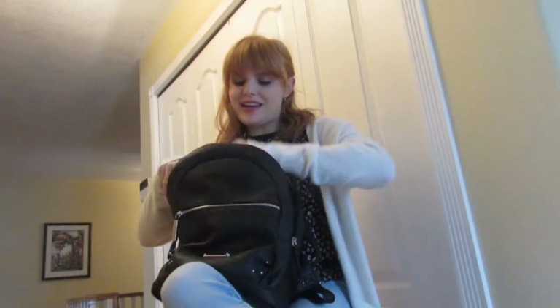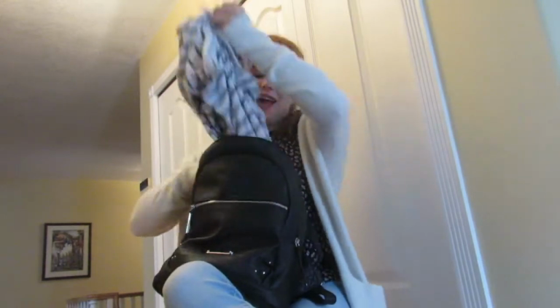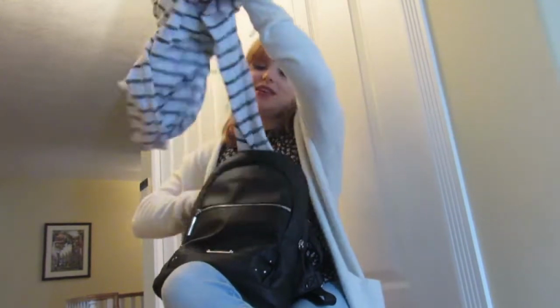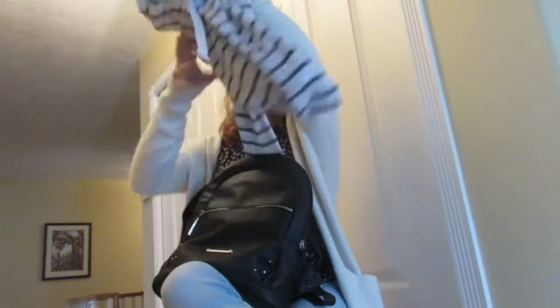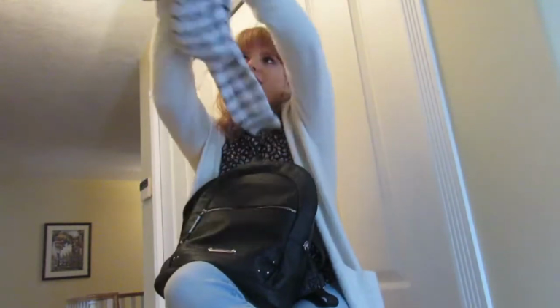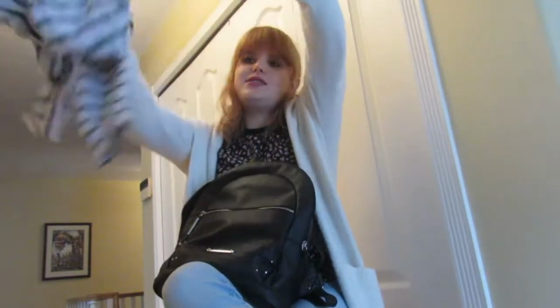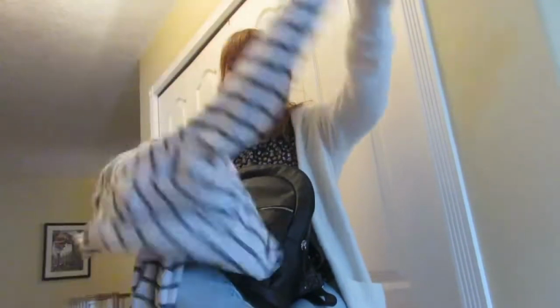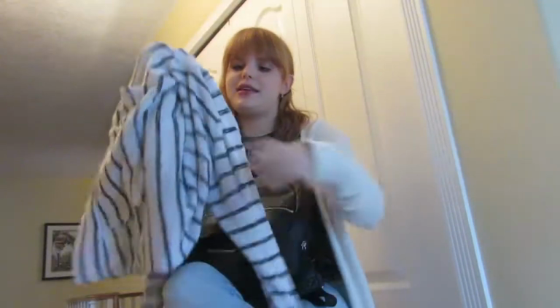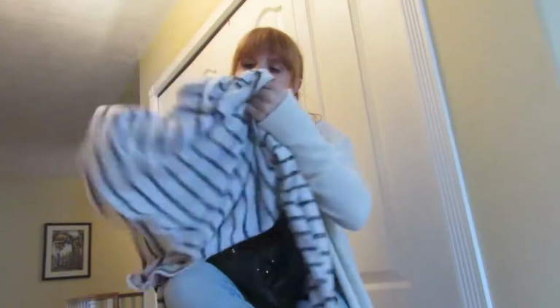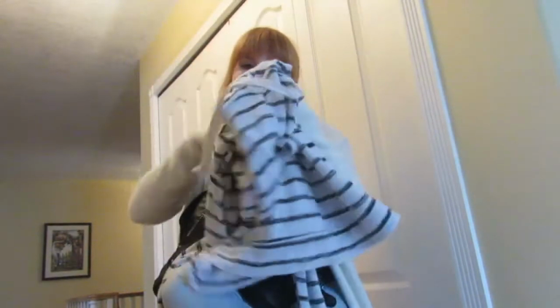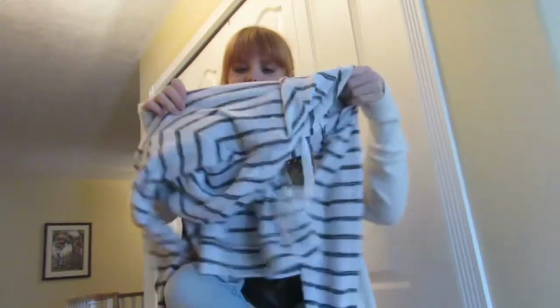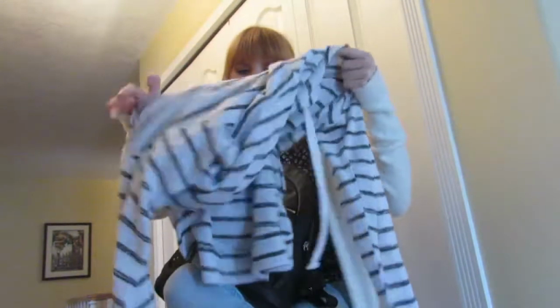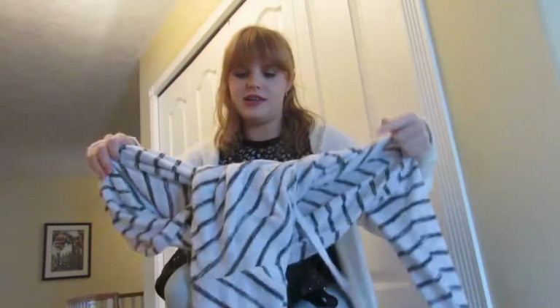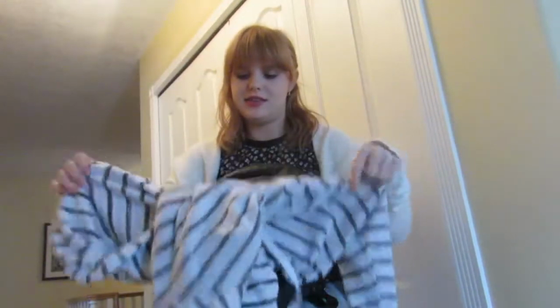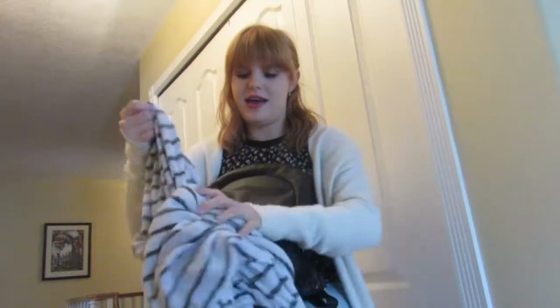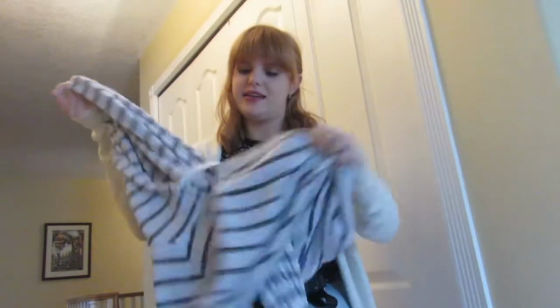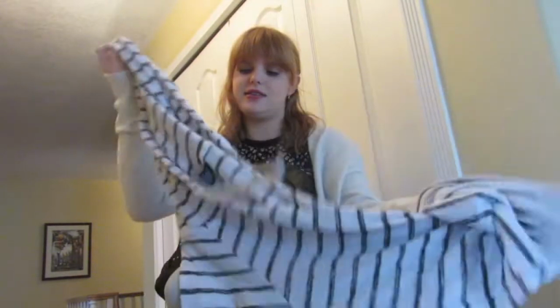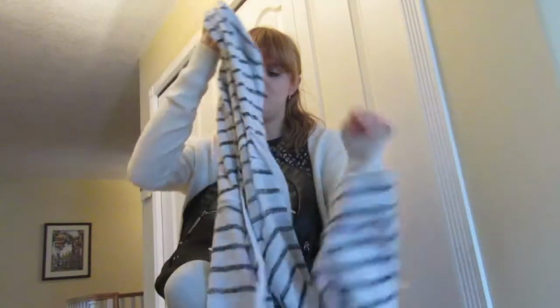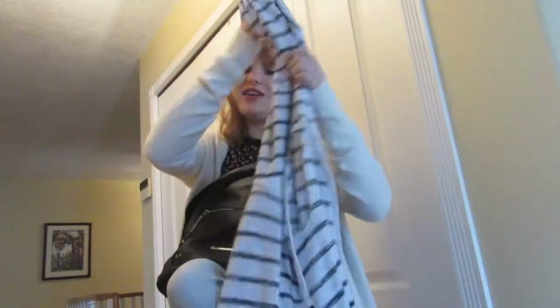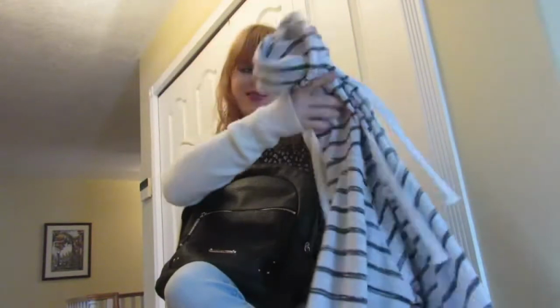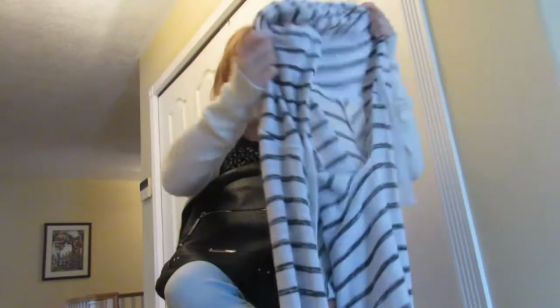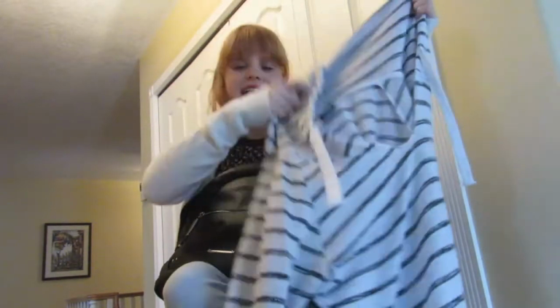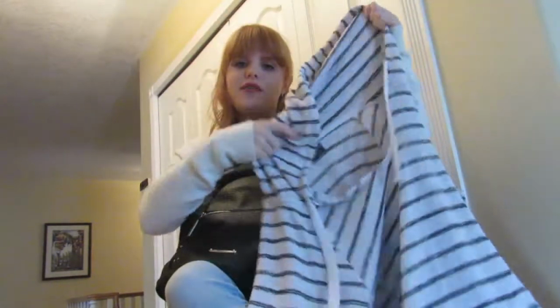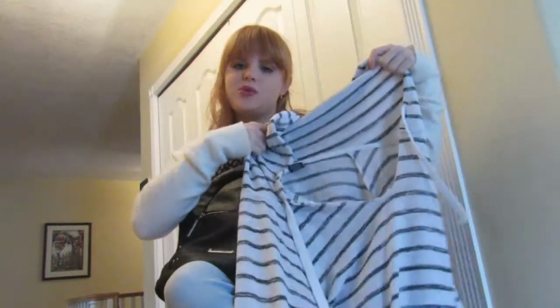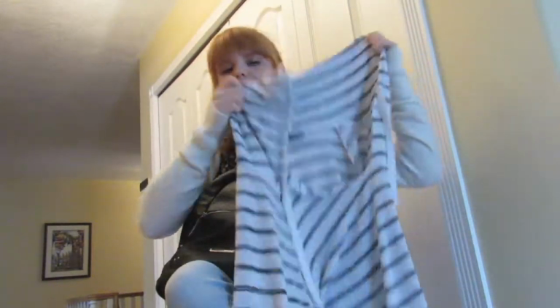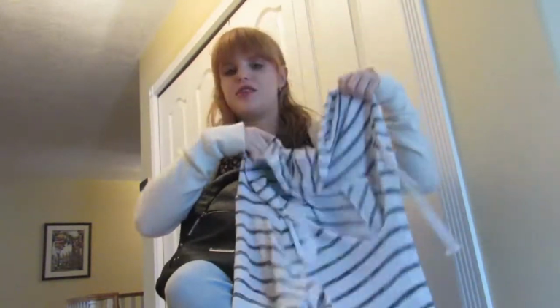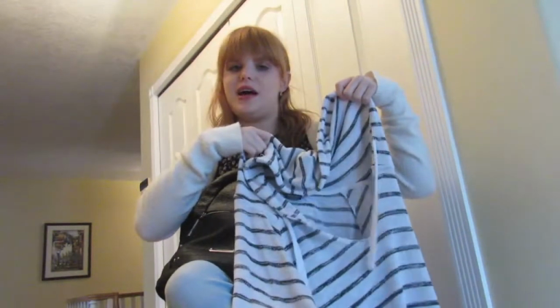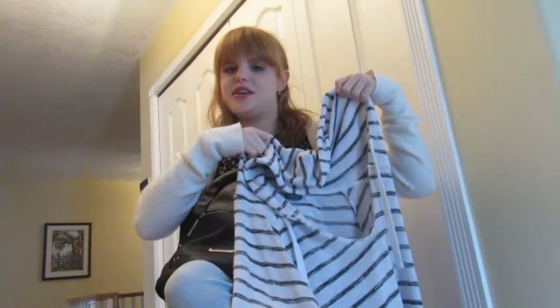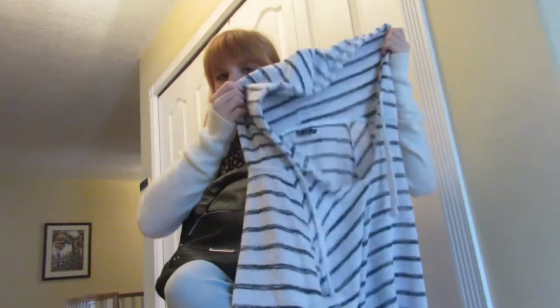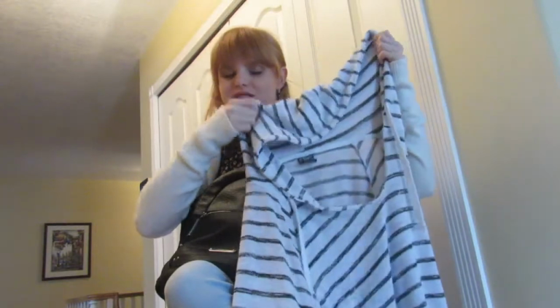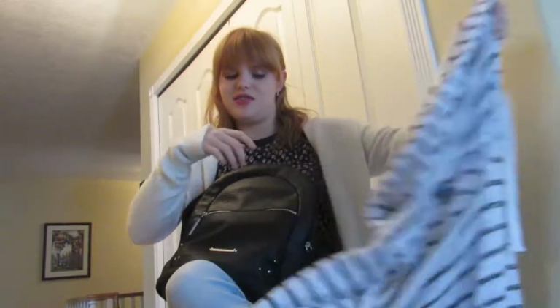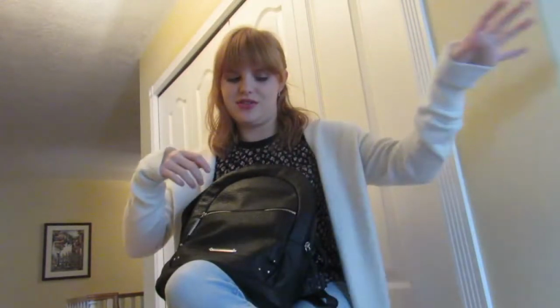Next thing I have is a hoodie. If you know anything about me, I get cold pretty easily and need to have this on hand. Or if I just want to throw it over an outfit, it's just easier to do that.